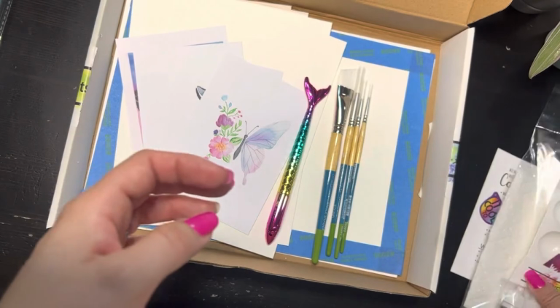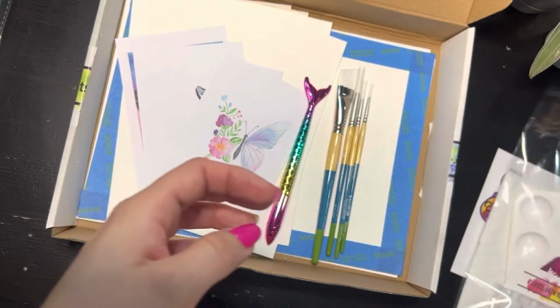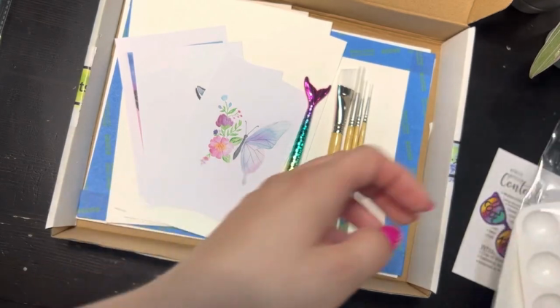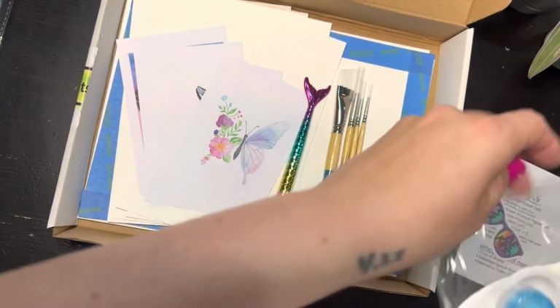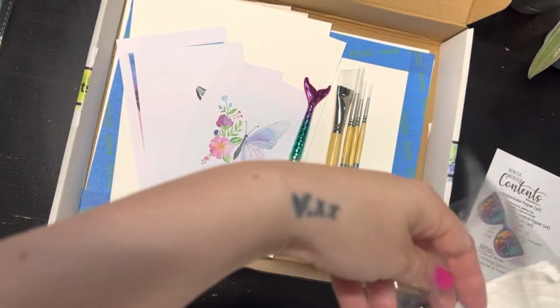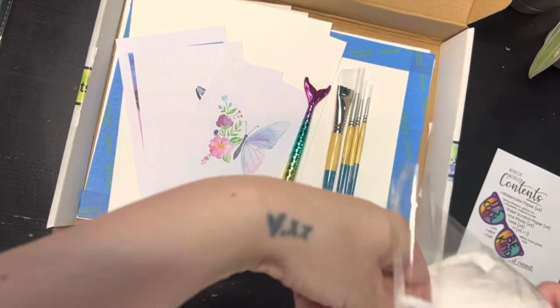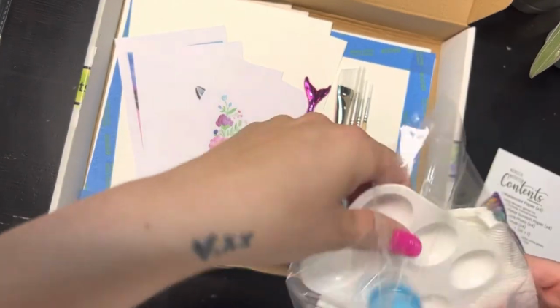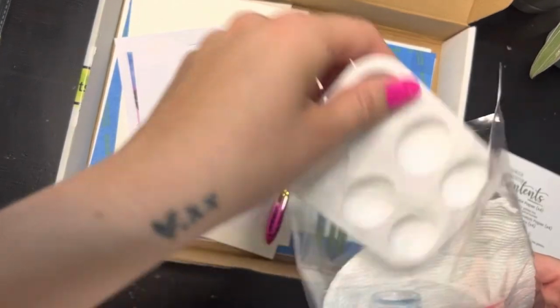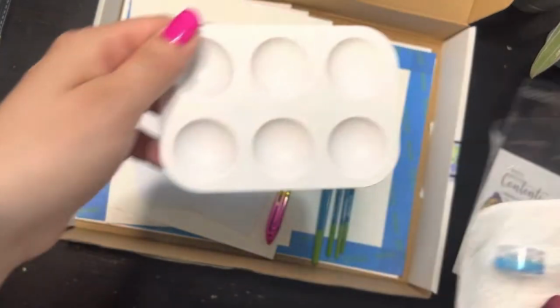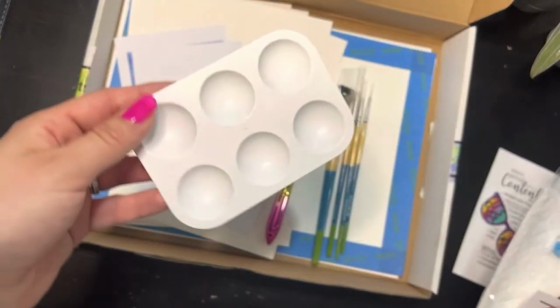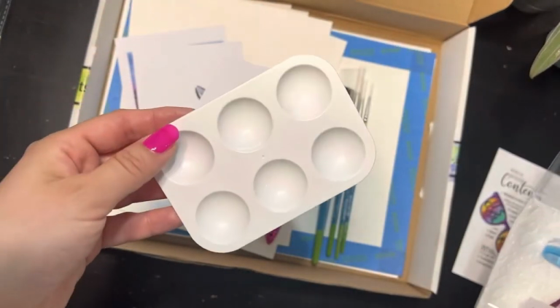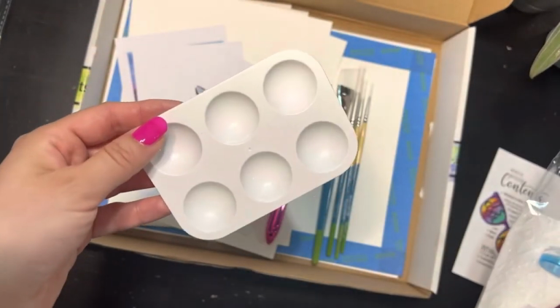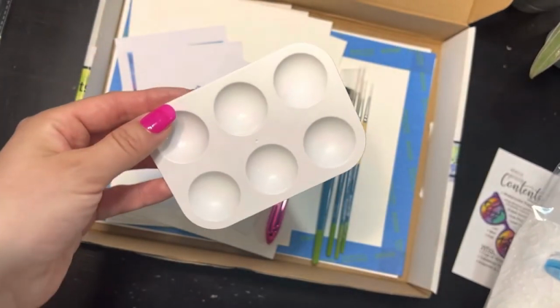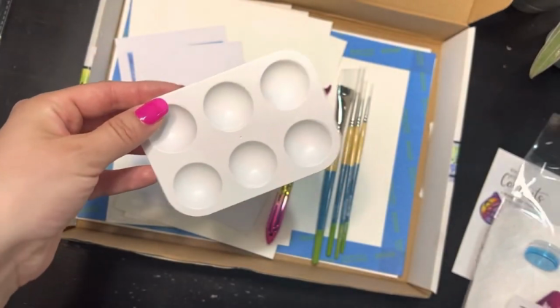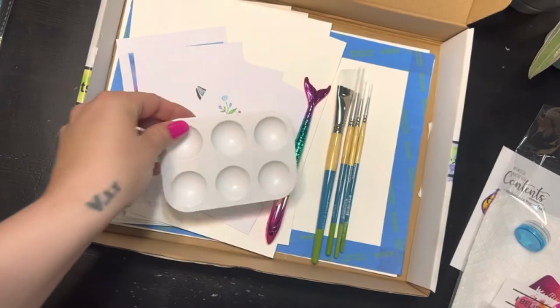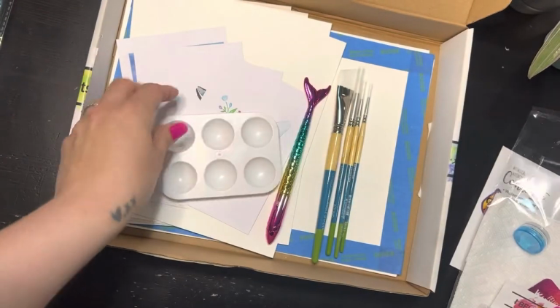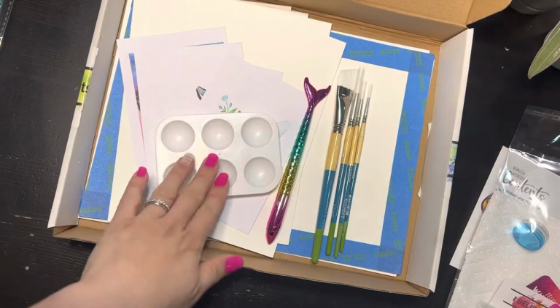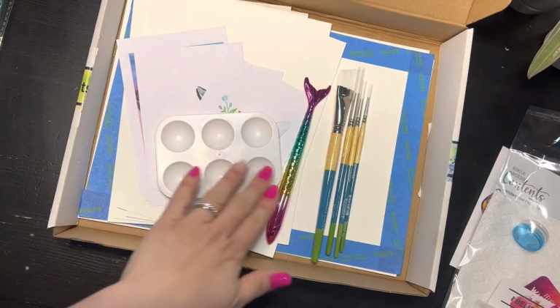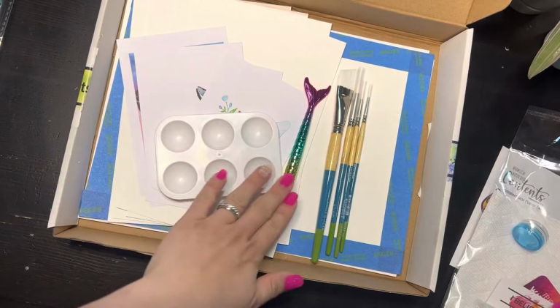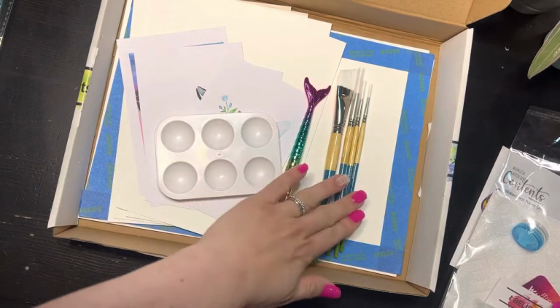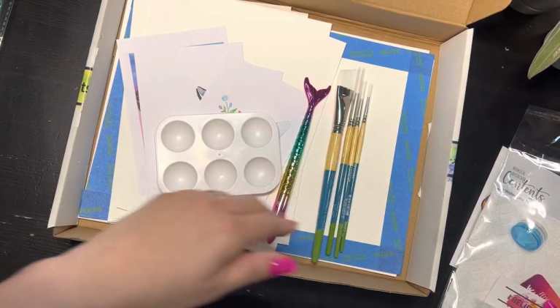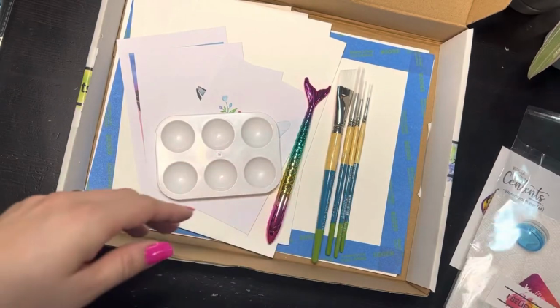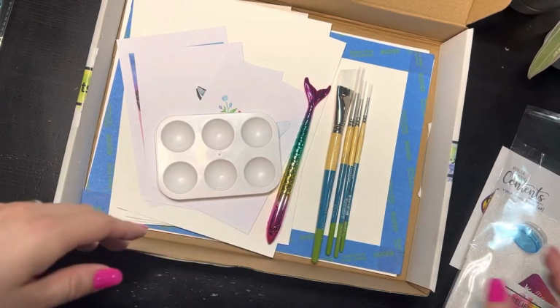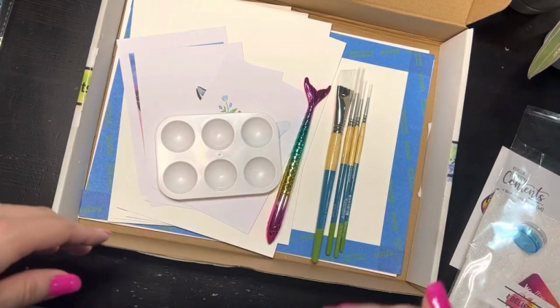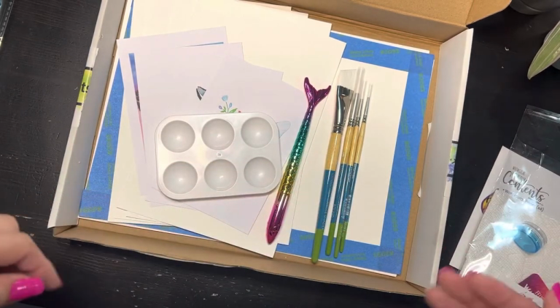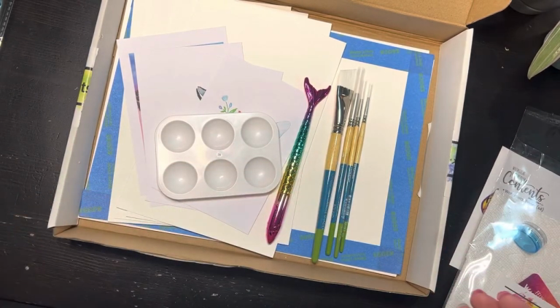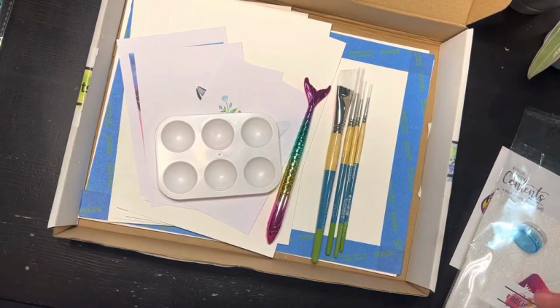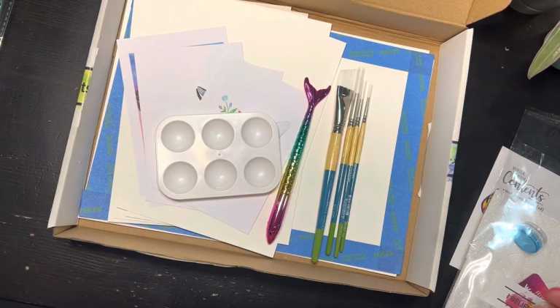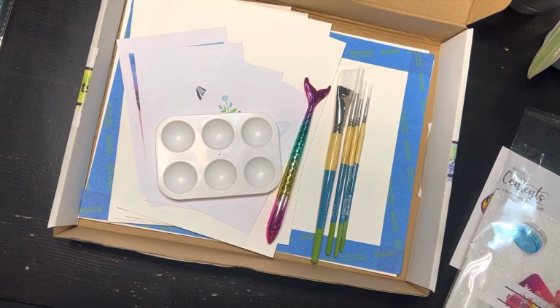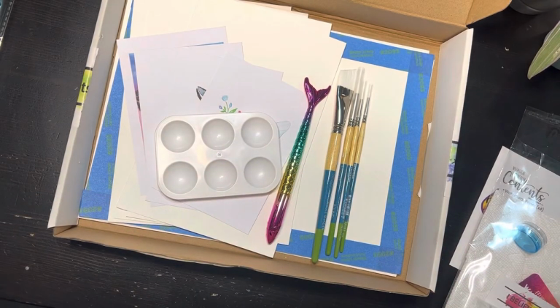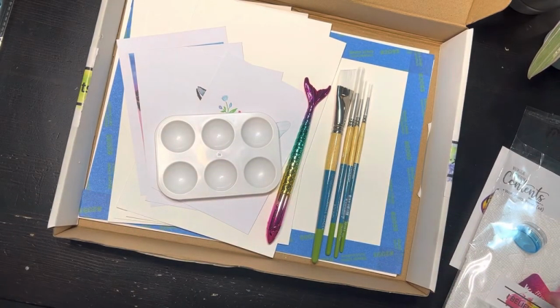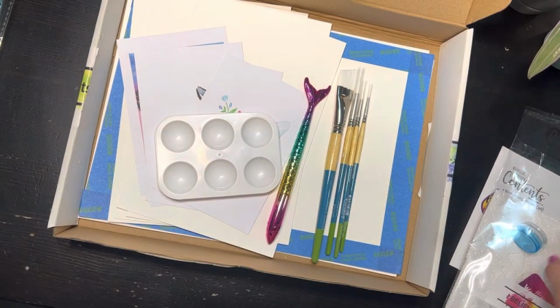And then we've got our paint well. So the paint well, the pen, and the paint brushes will come in your first-time box, but not in boxes after that.